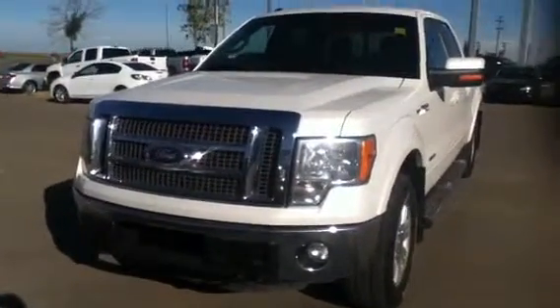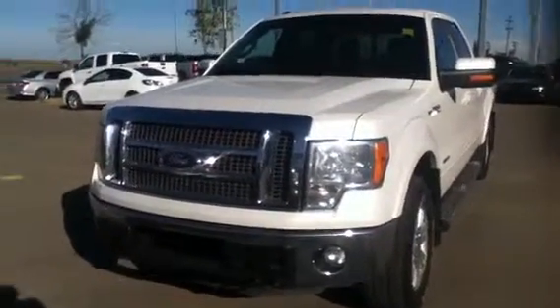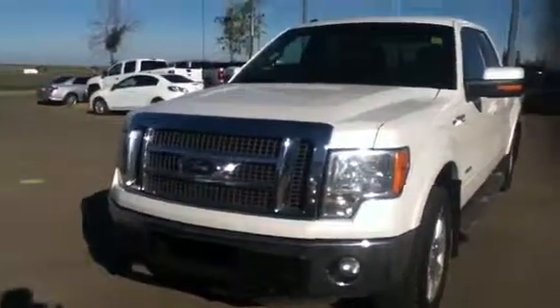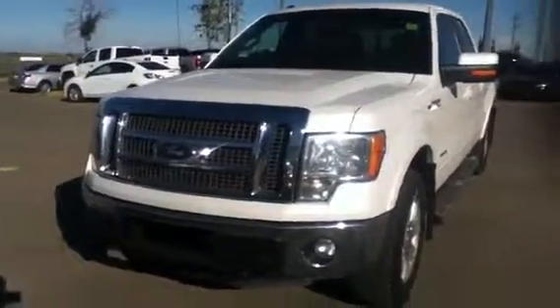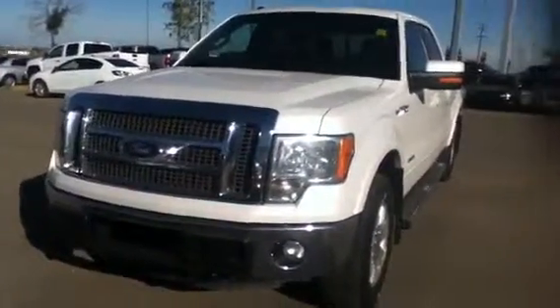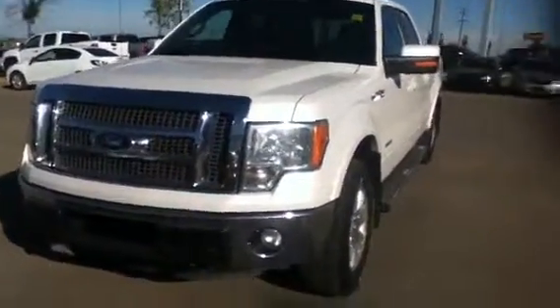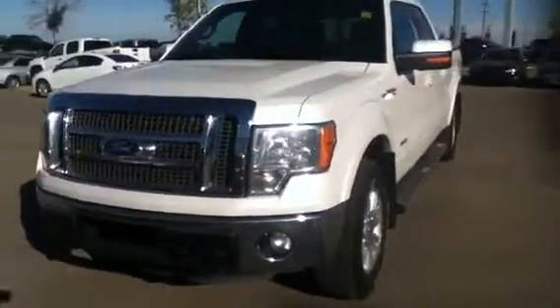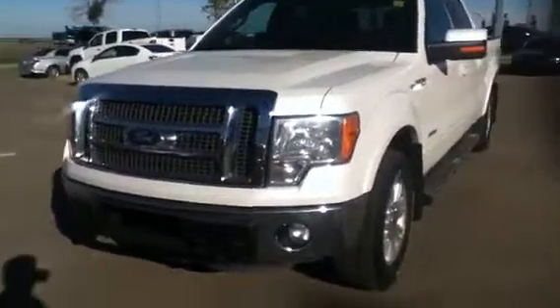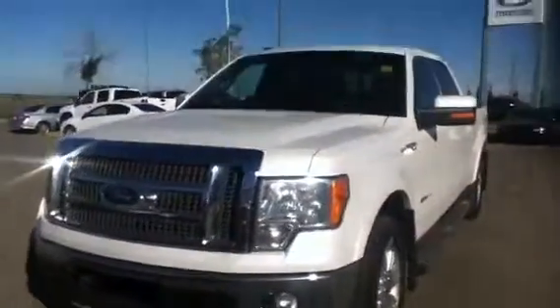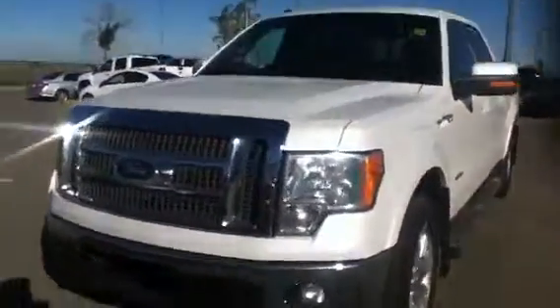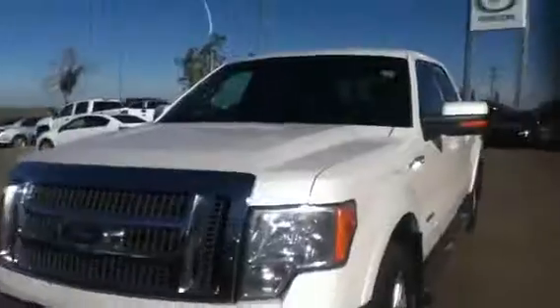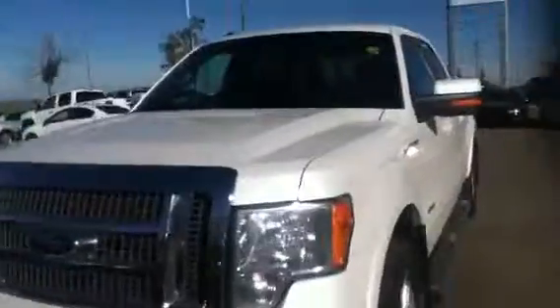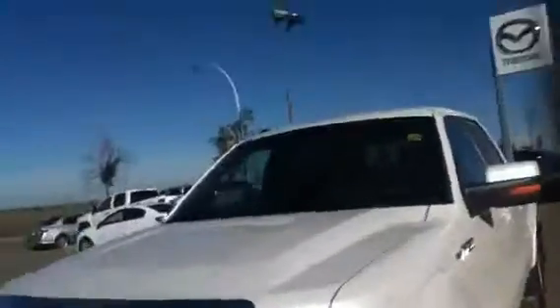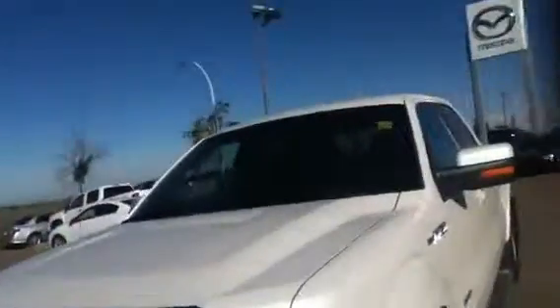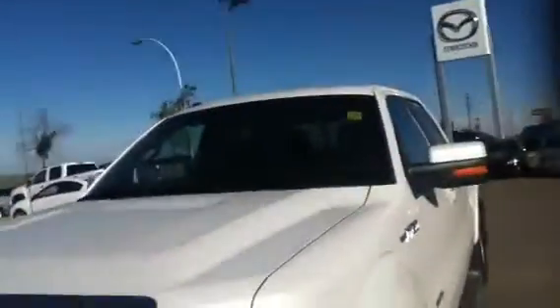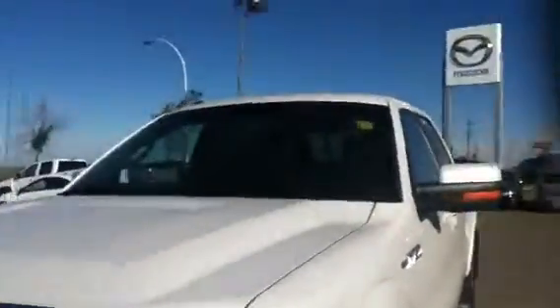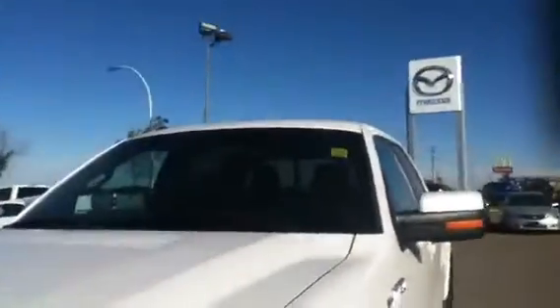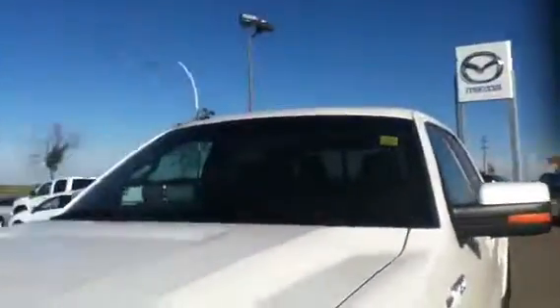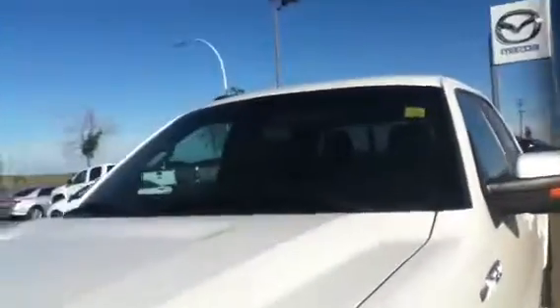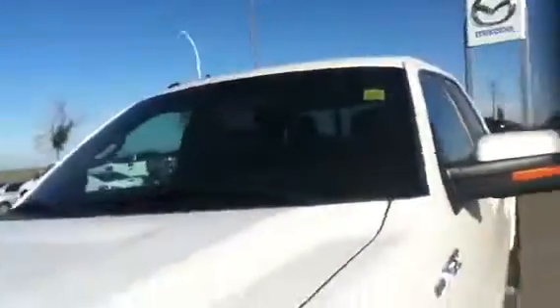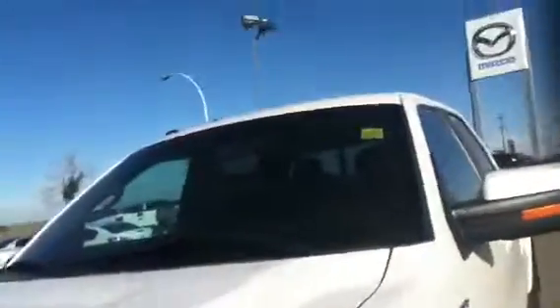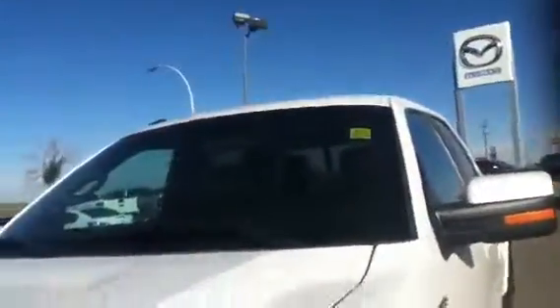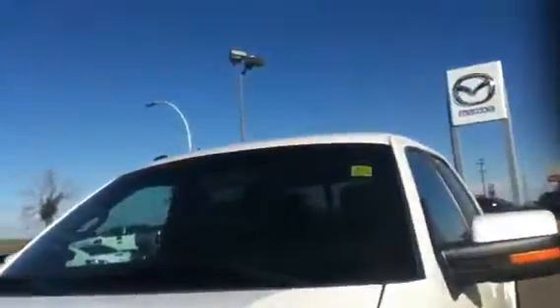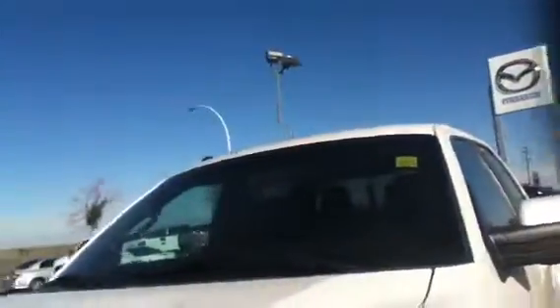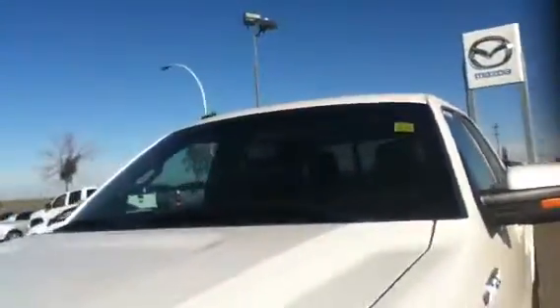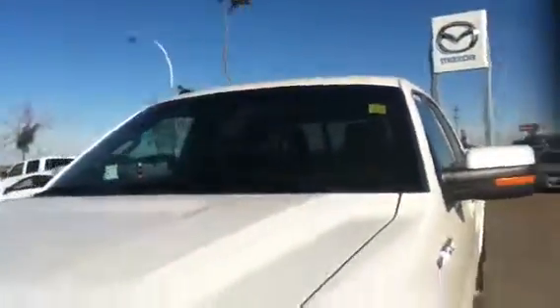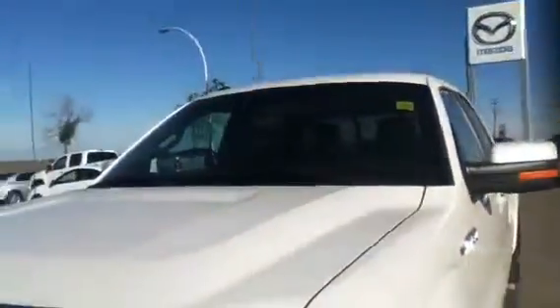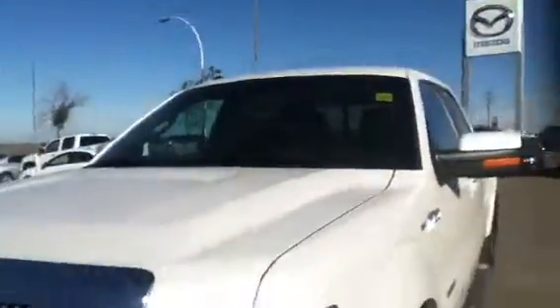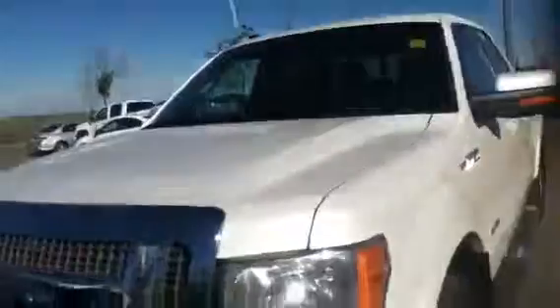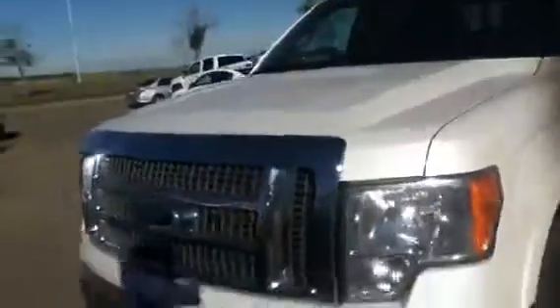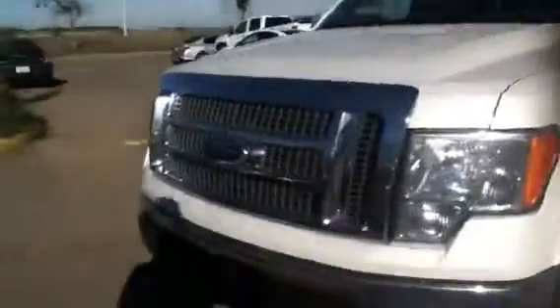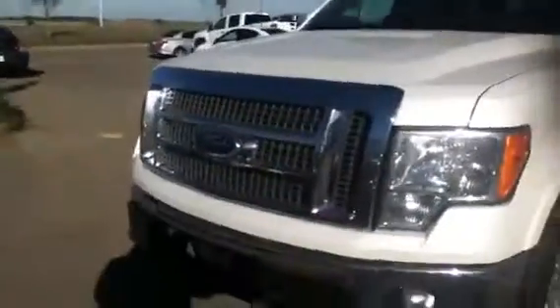Hello Vic, Sean Thompson here again from LA Mazda. What I have for you here is the other truck you were interested in — the 2011 Ford EcoBoost F150.